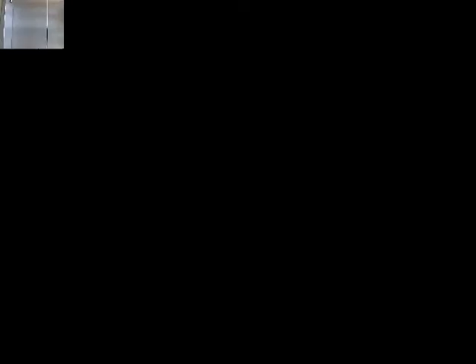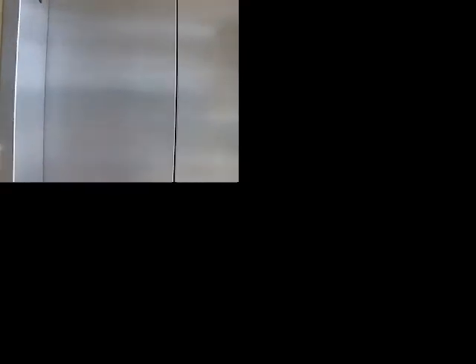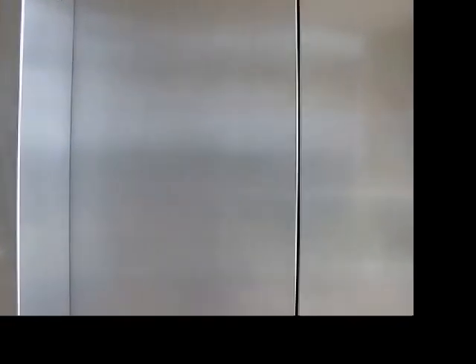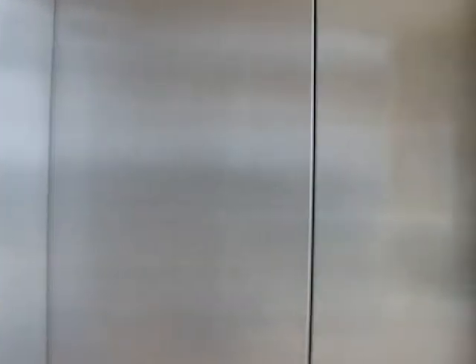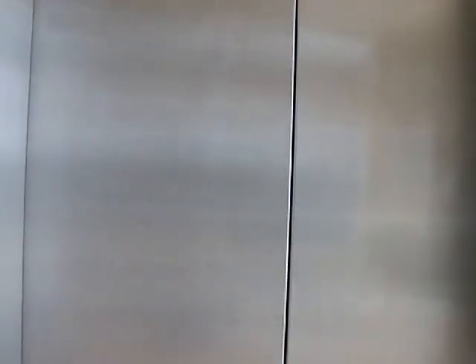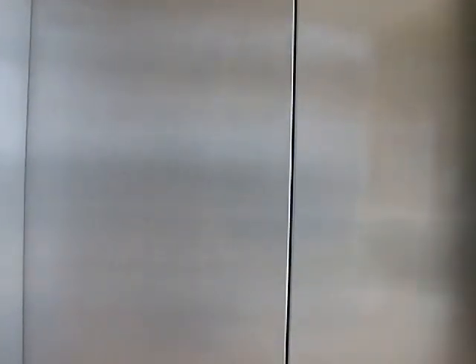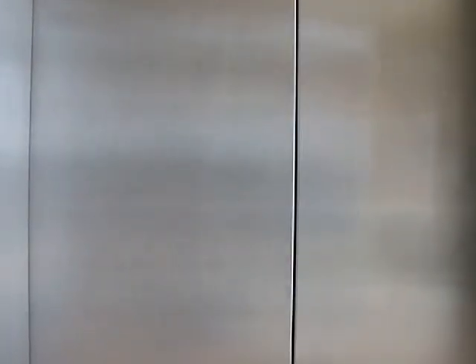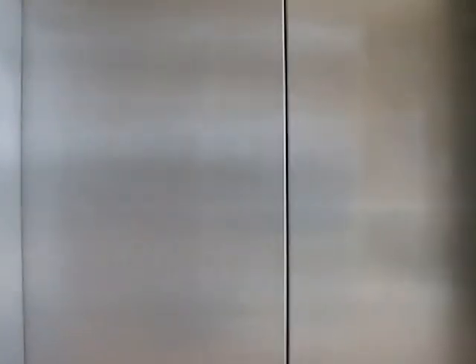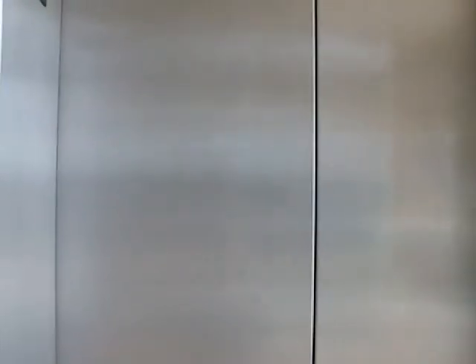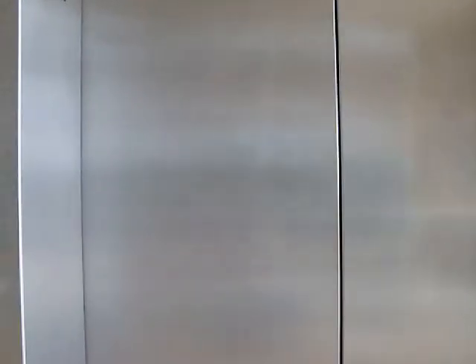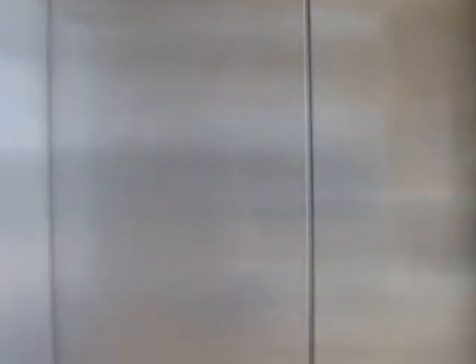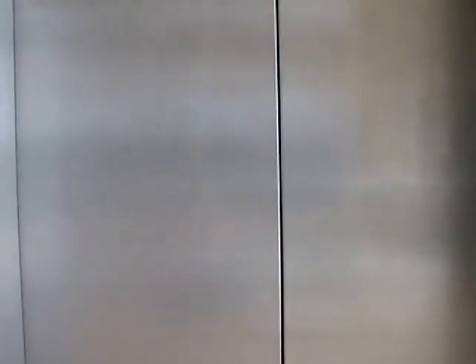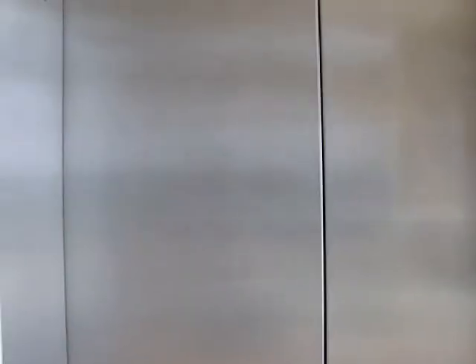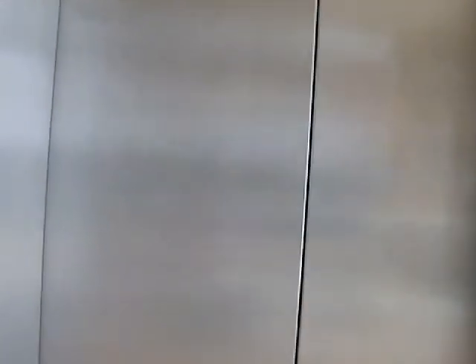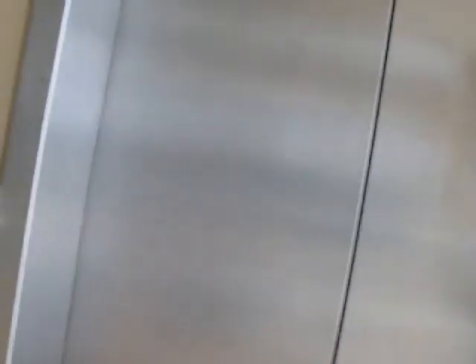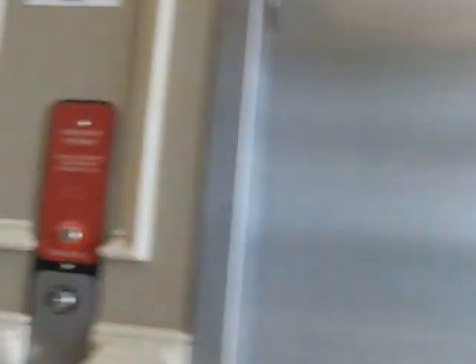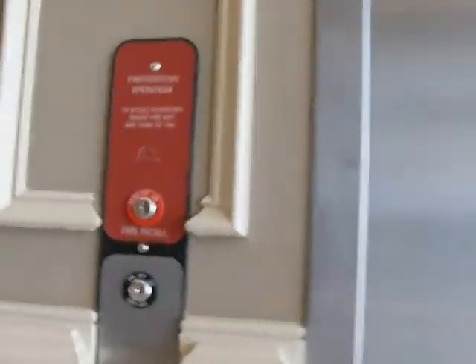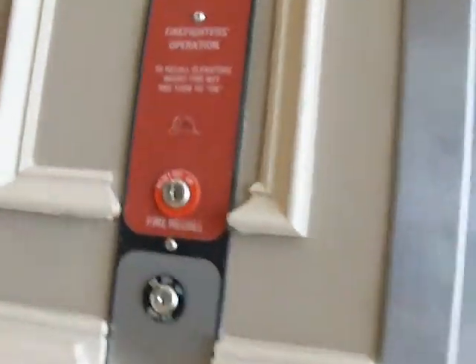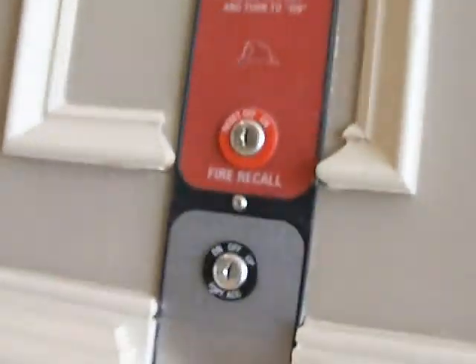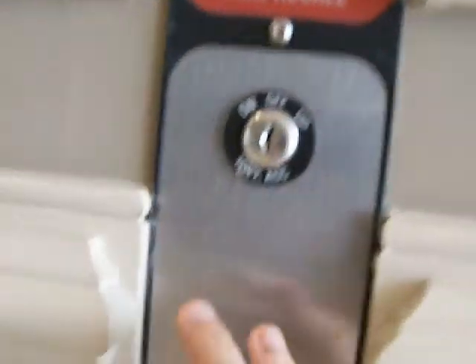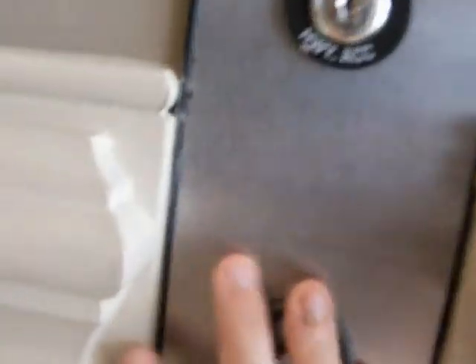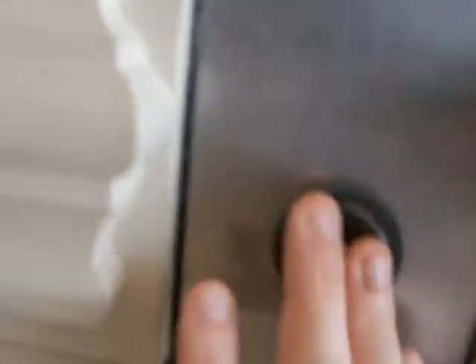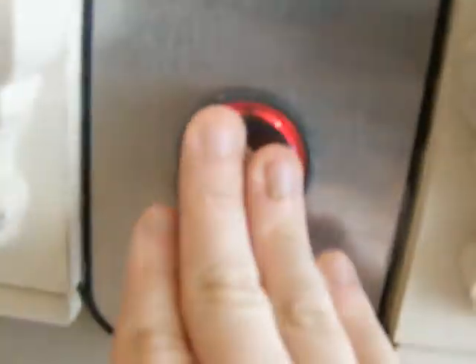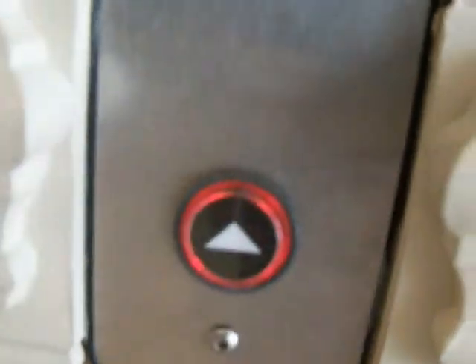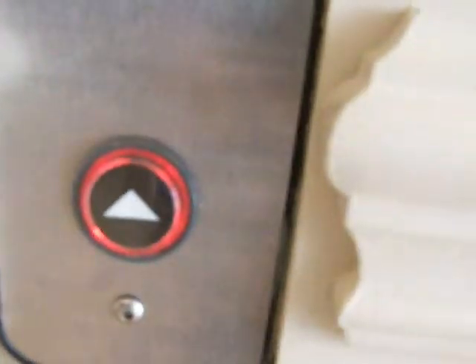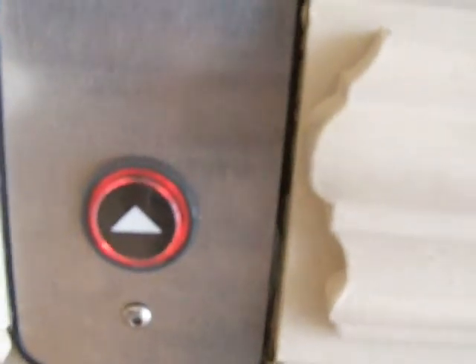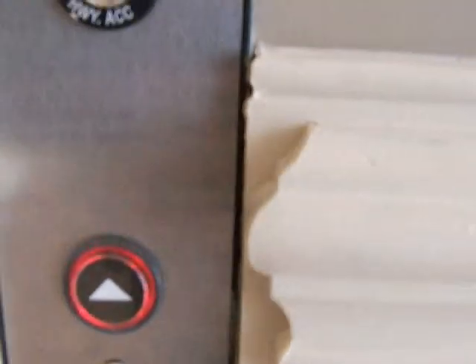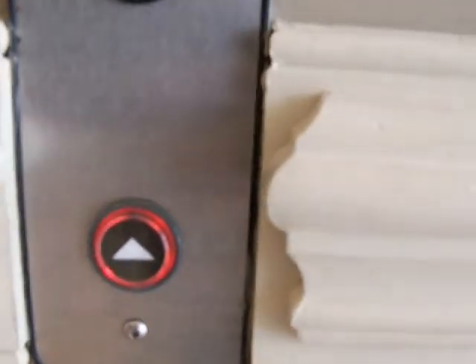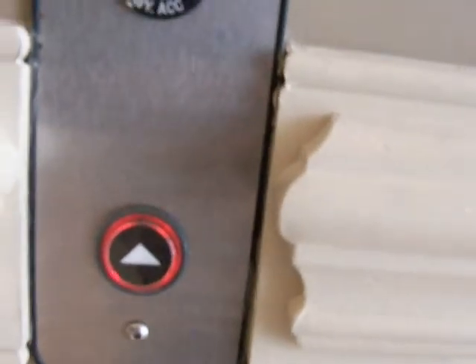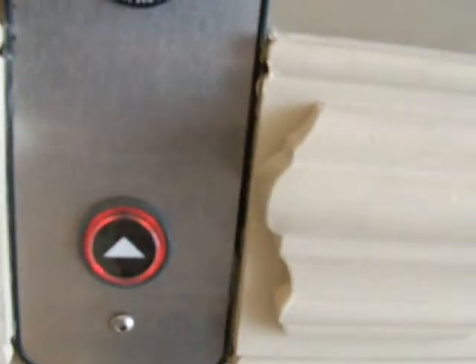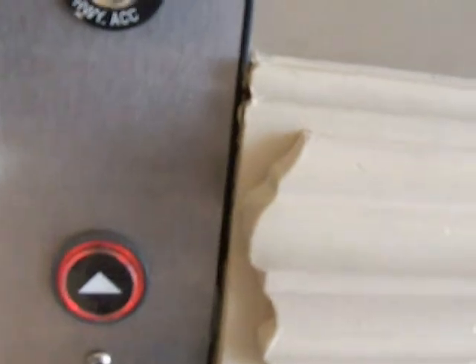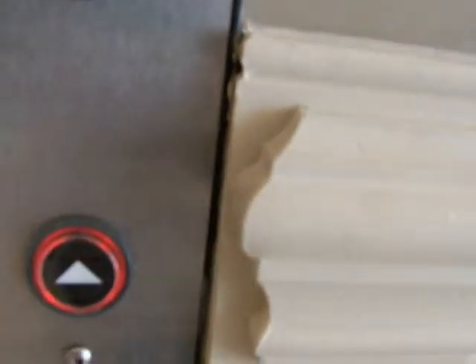This is another elevator in the North Lake Pavilion, Charlotte, North Carolina. This one is a ThyssenKrupp.